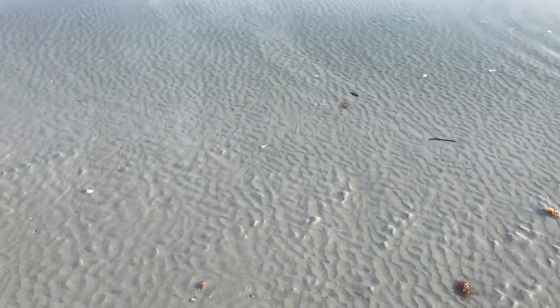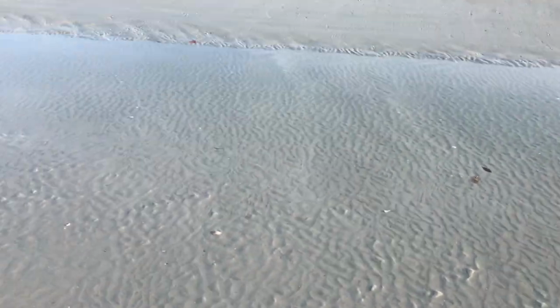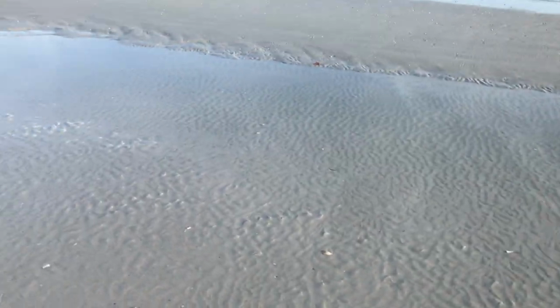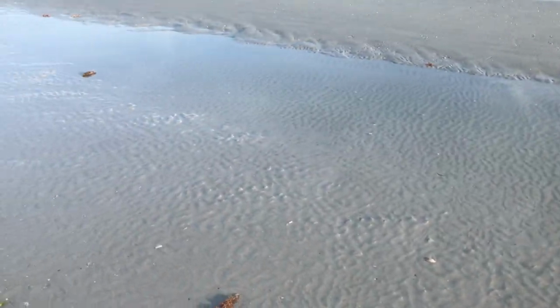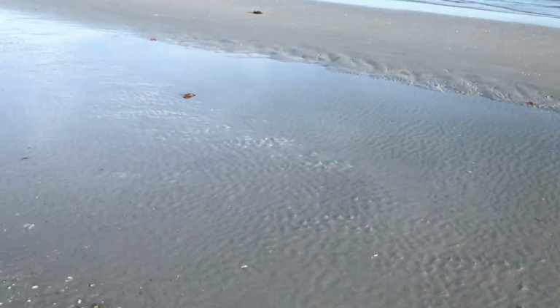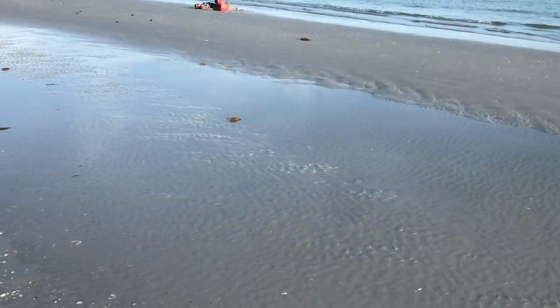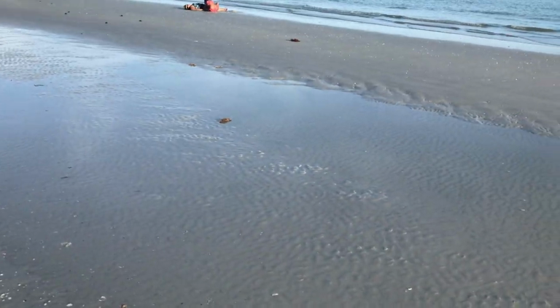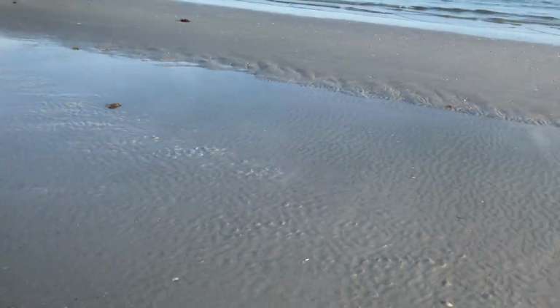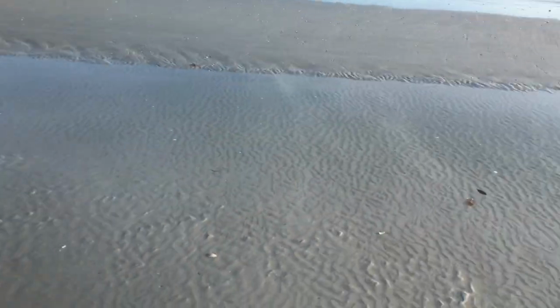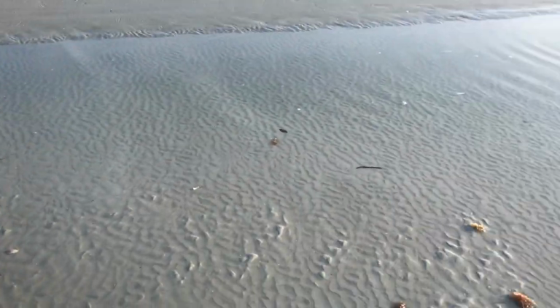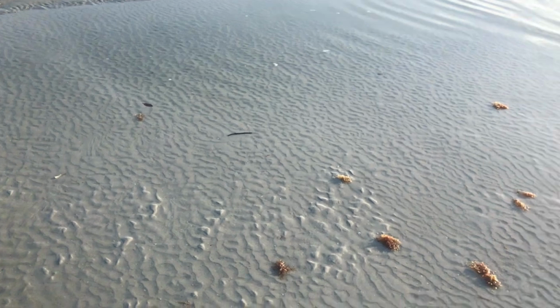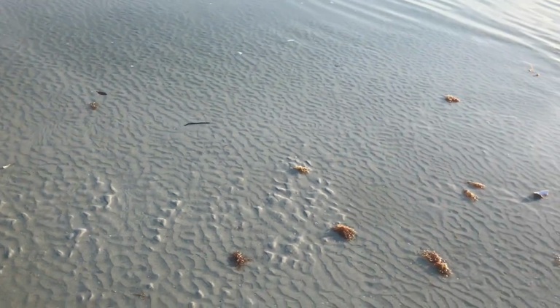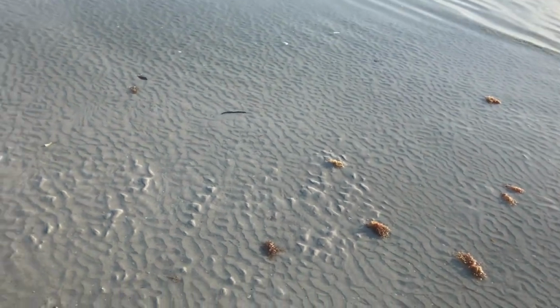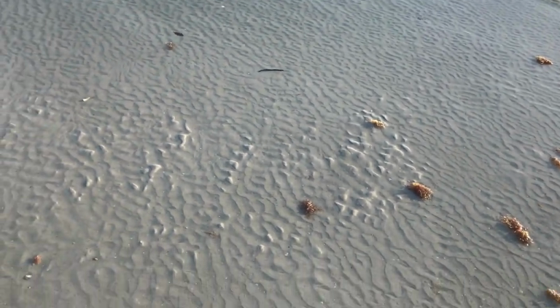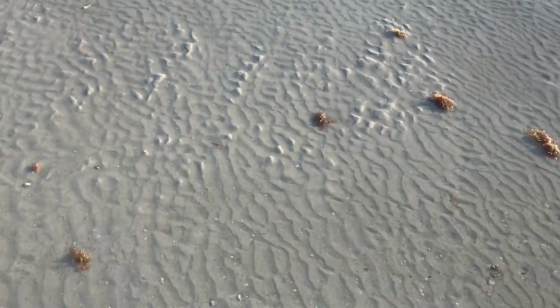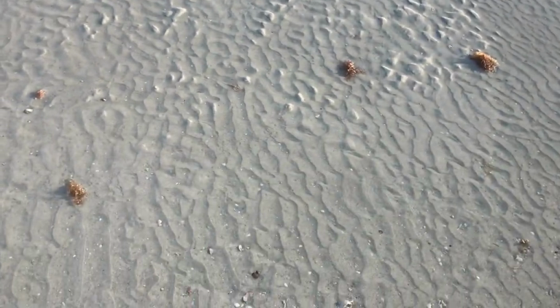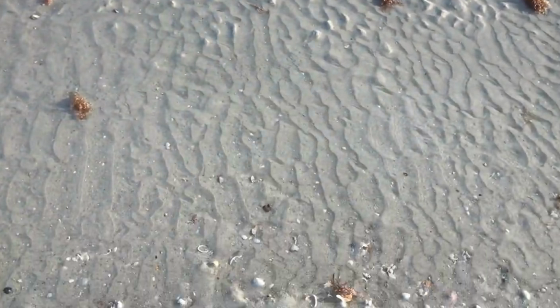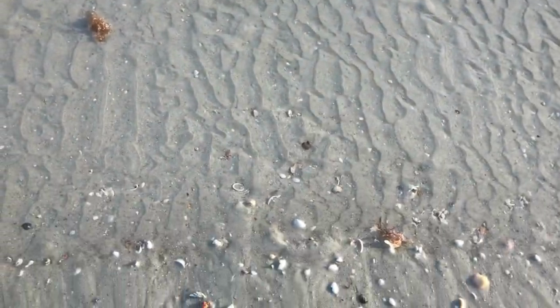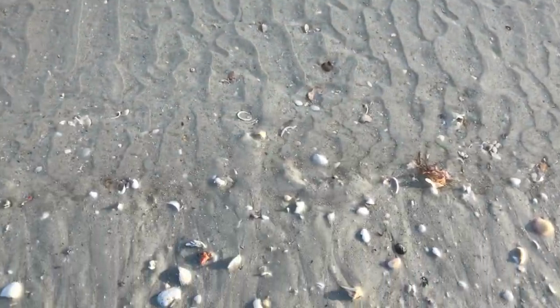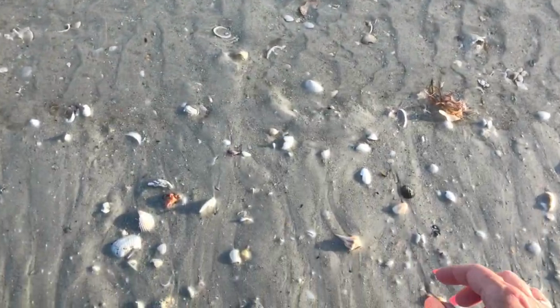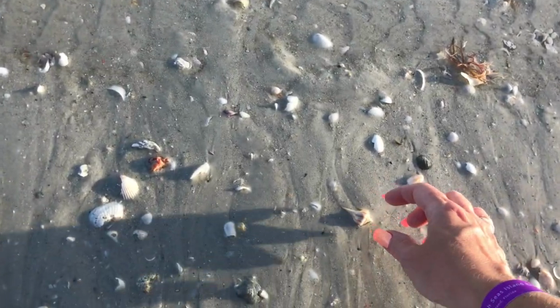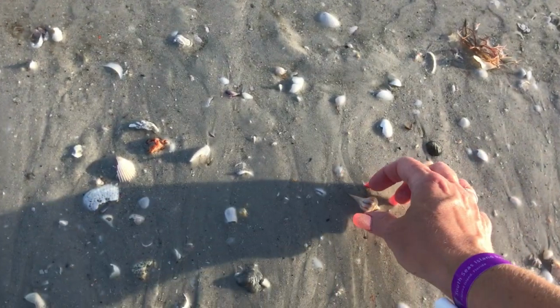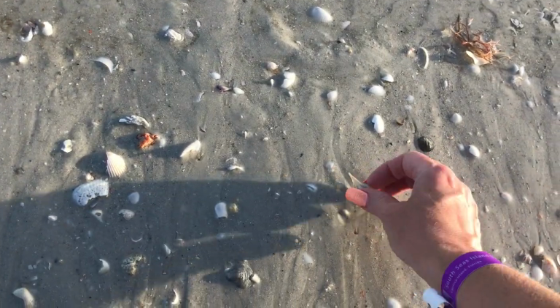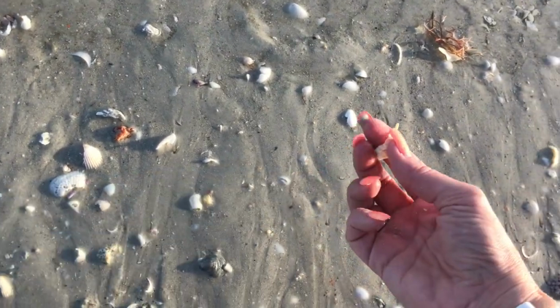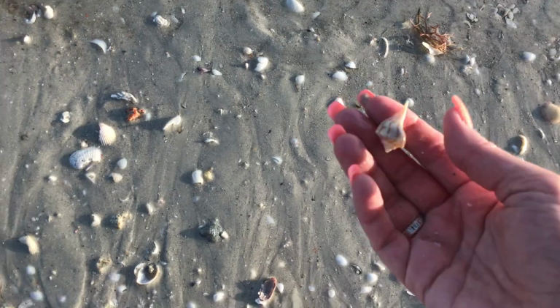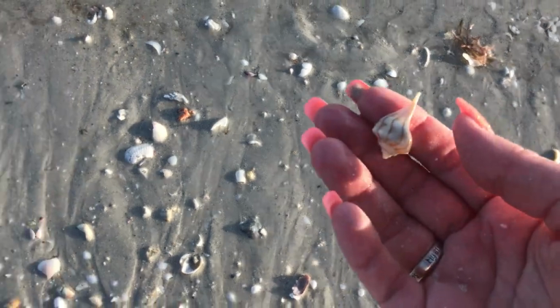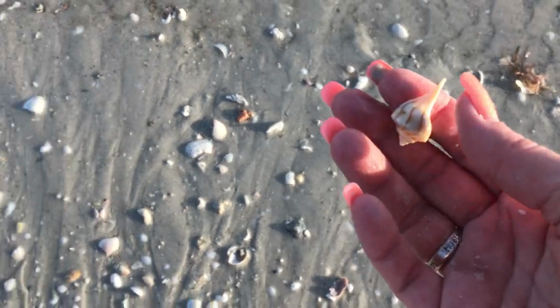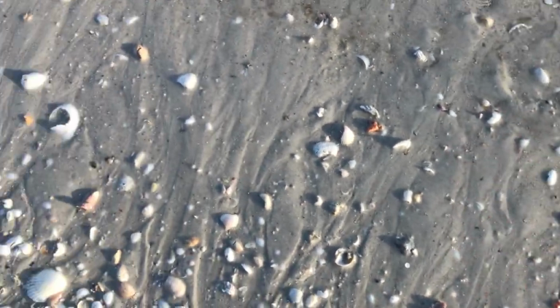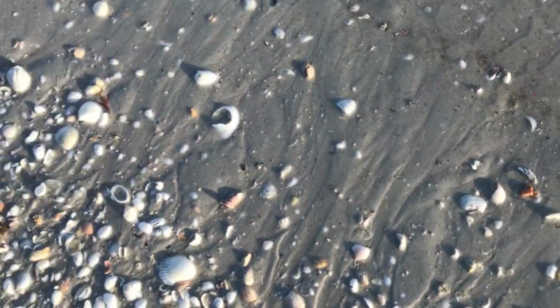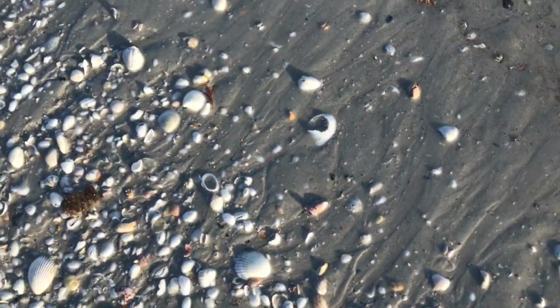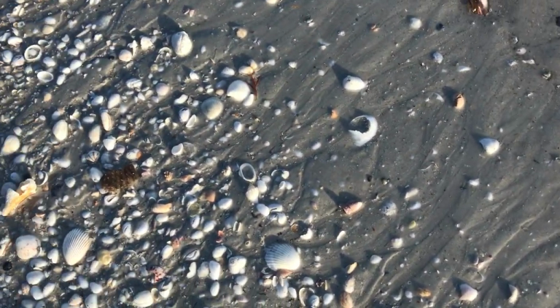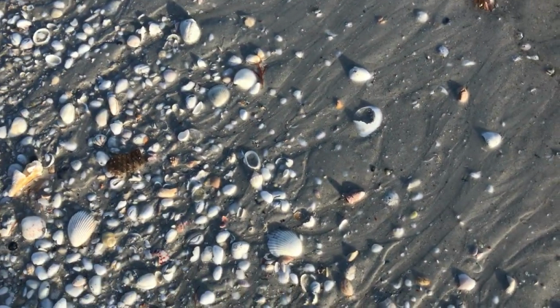Alright, this is Sanibel. This is outside the Western End. And we found a tide pool right off the bat. Look at that — a nice little baby lightning one.